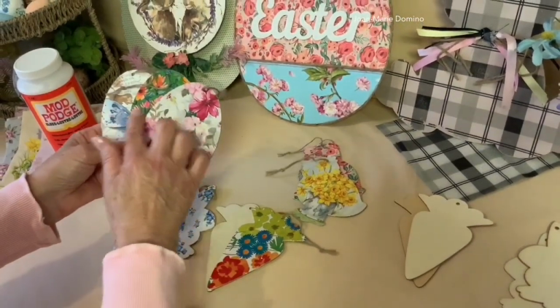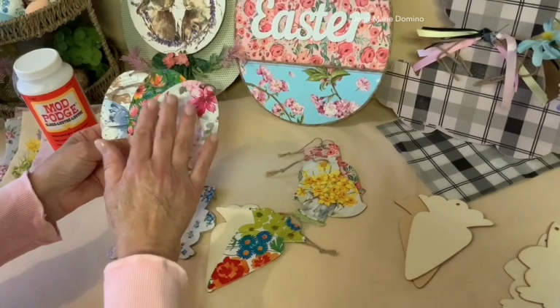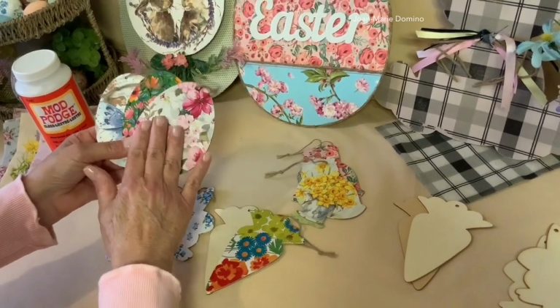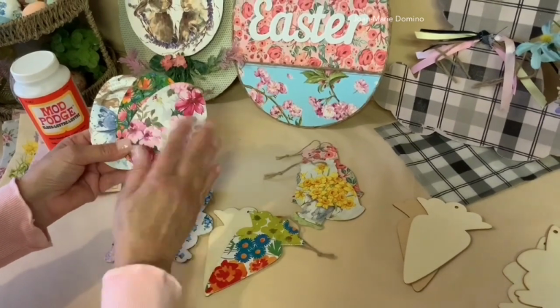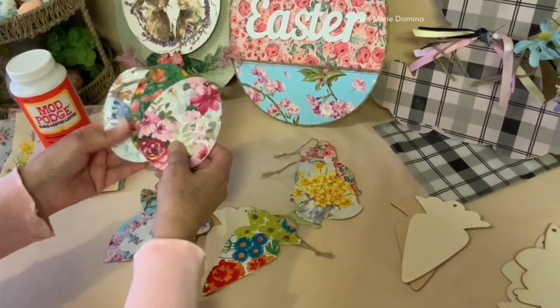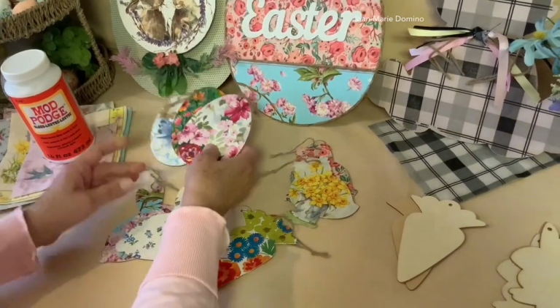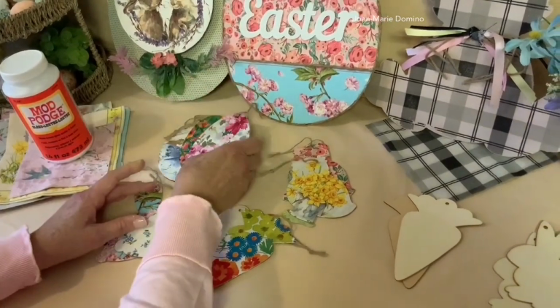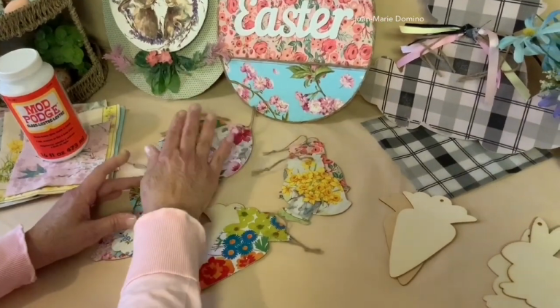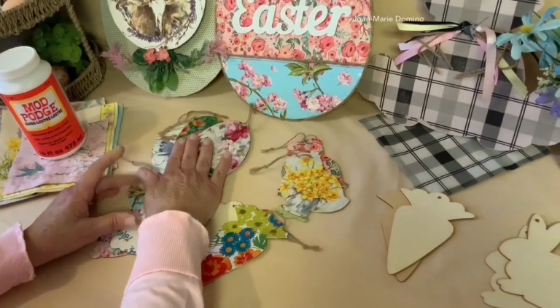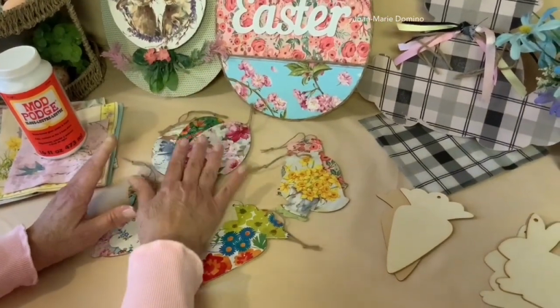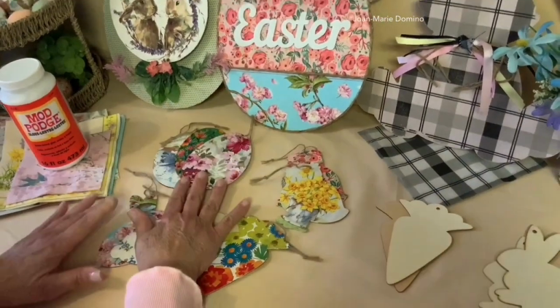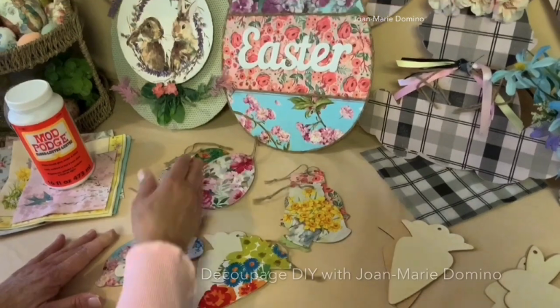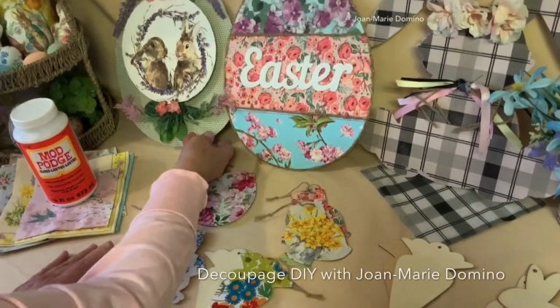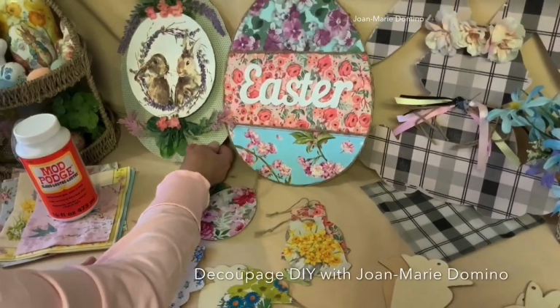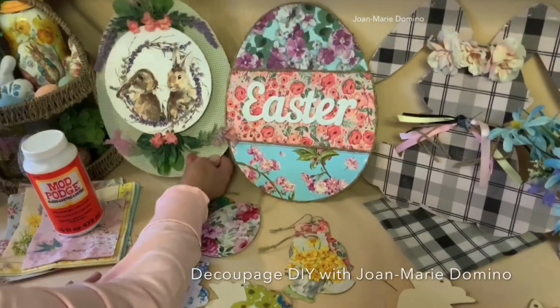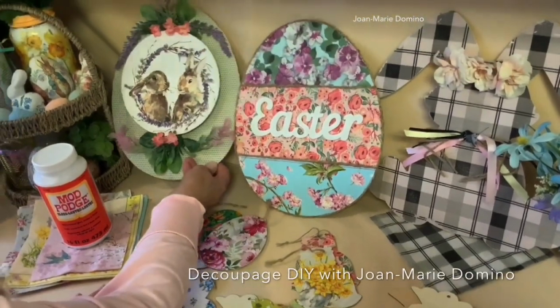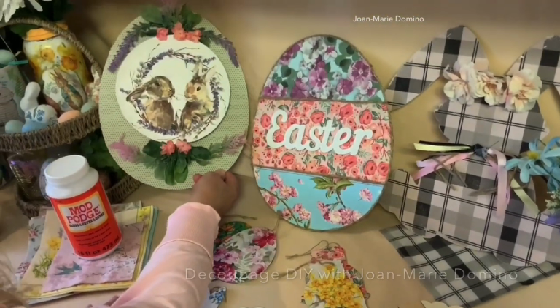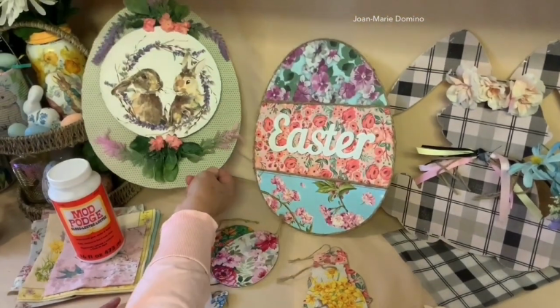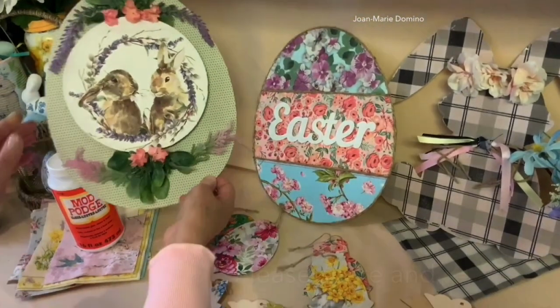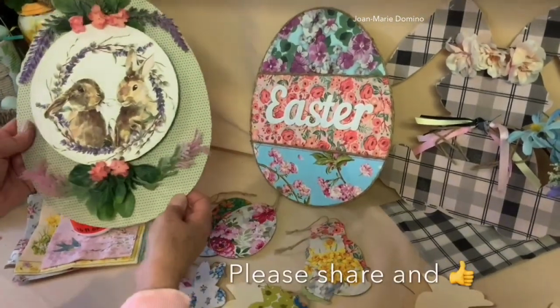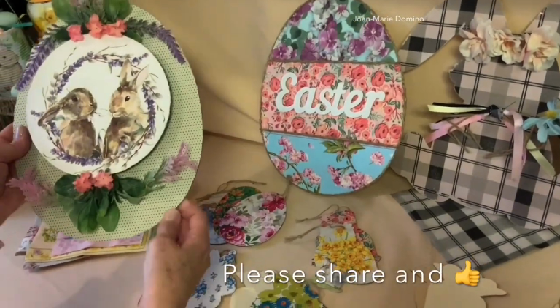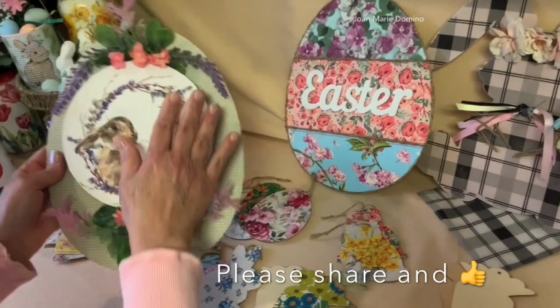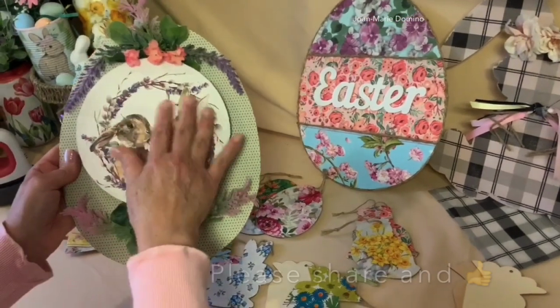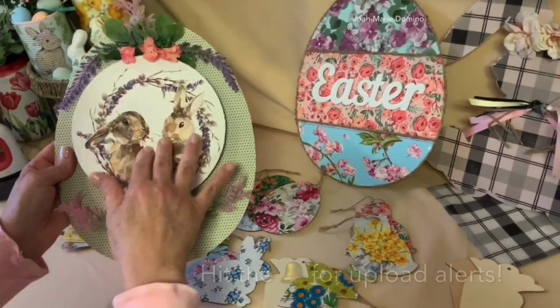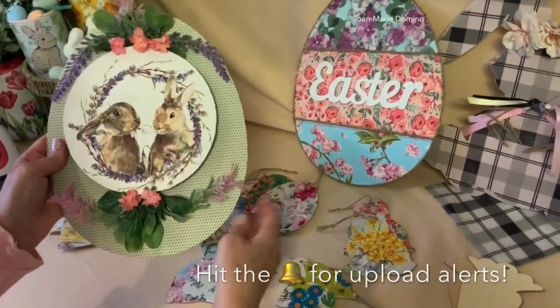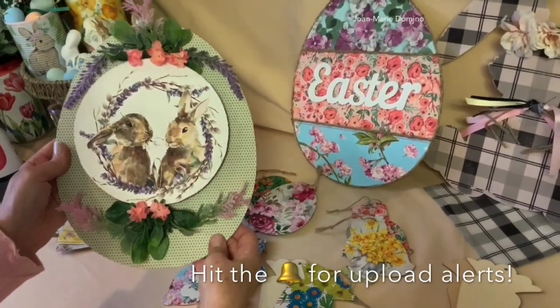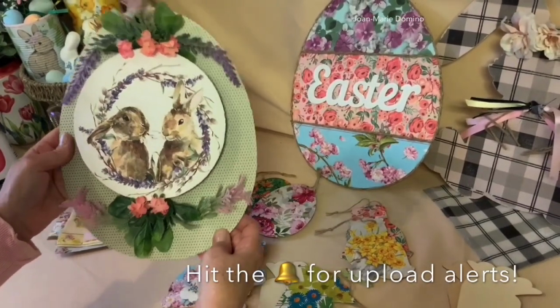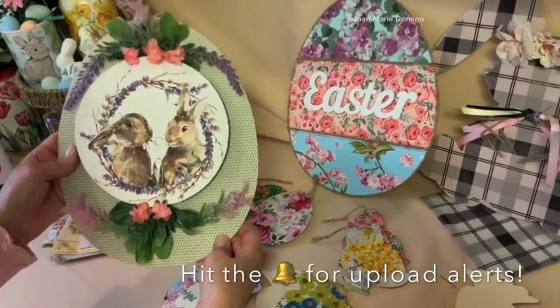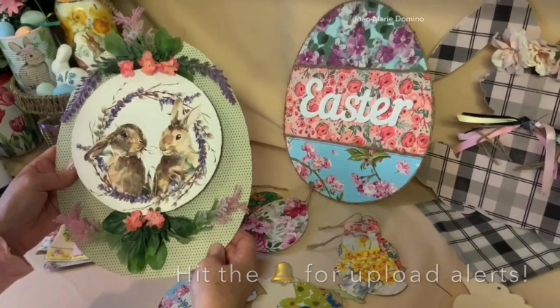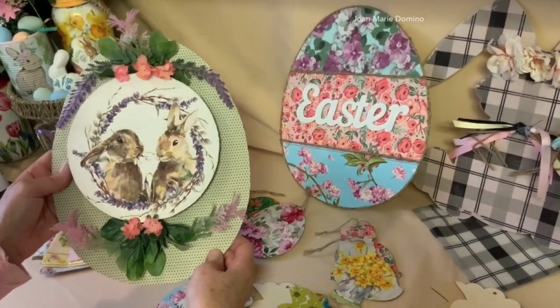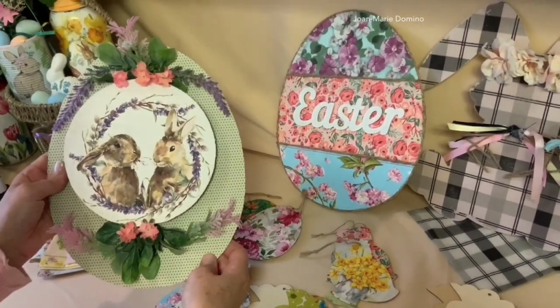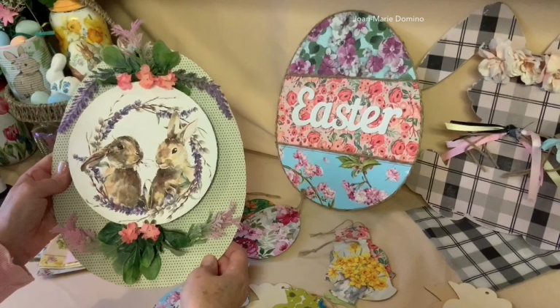If these are the kind of videos you like to watch and projects, please subscribe to my YouTube channel, Decoupage DIY with Jo Marie Dominant. Please share and don't forget to hit the little bell because then you'll get a notification every time I upload a video.